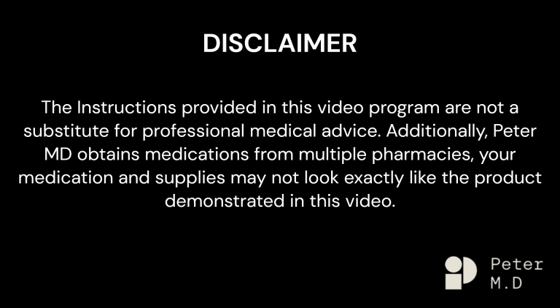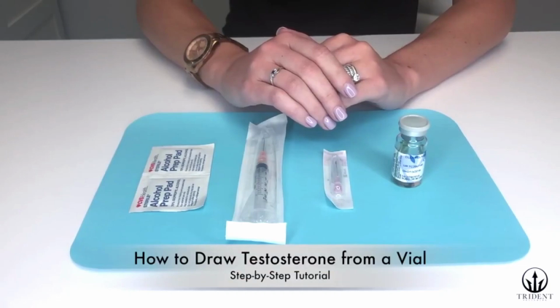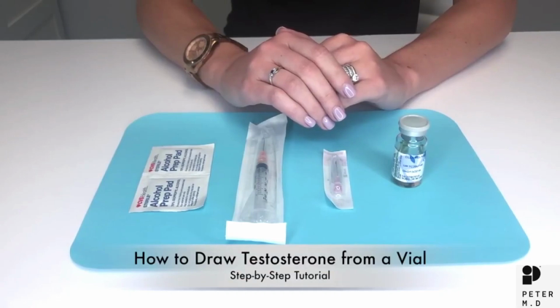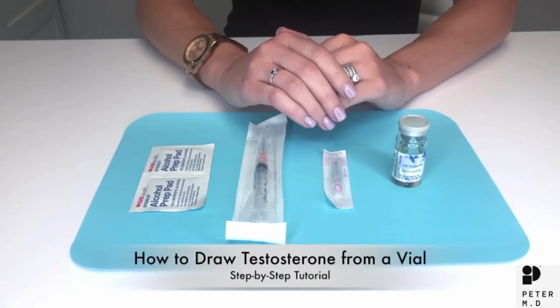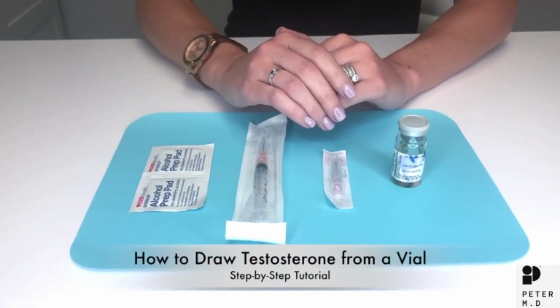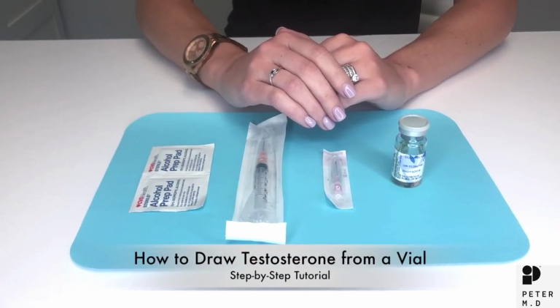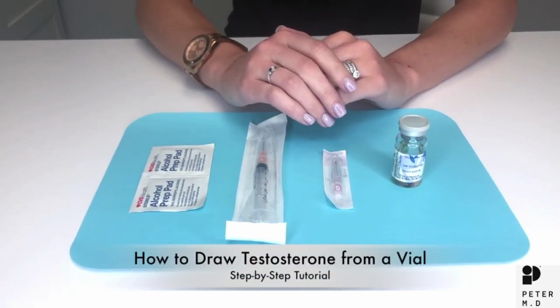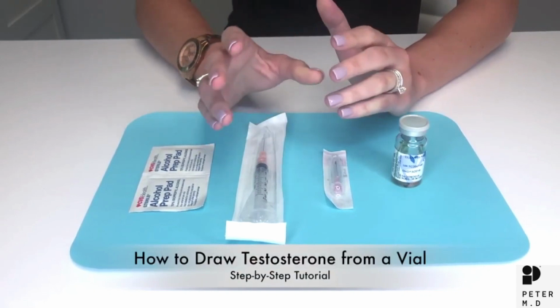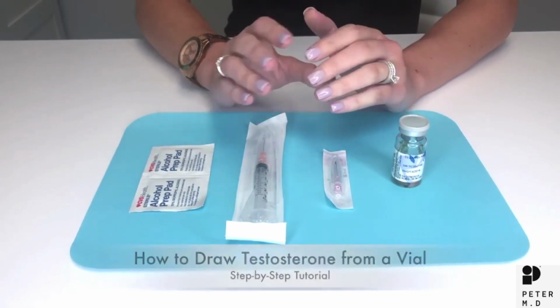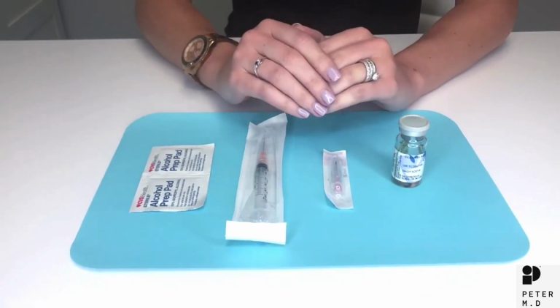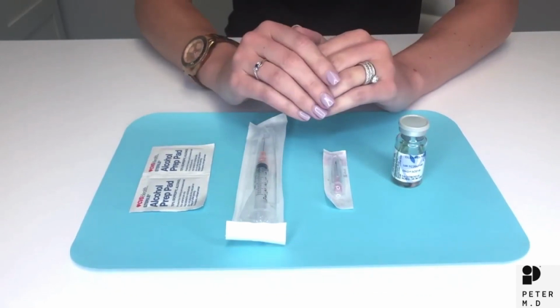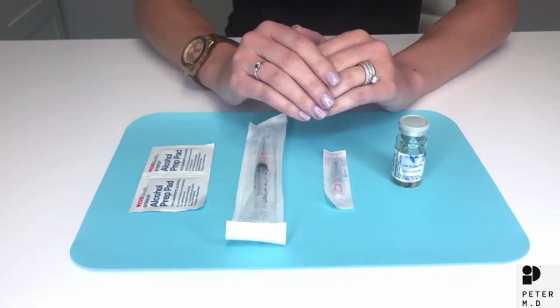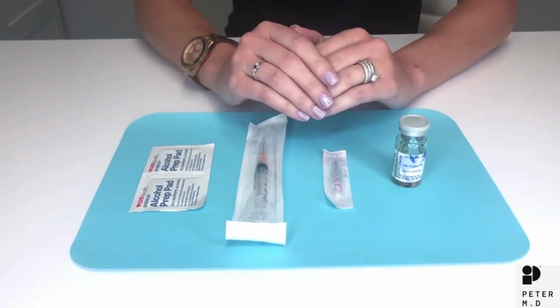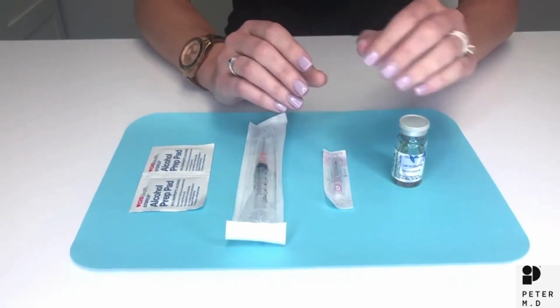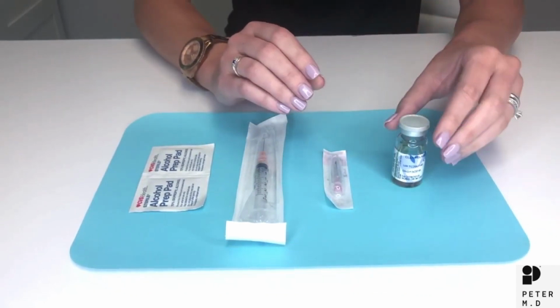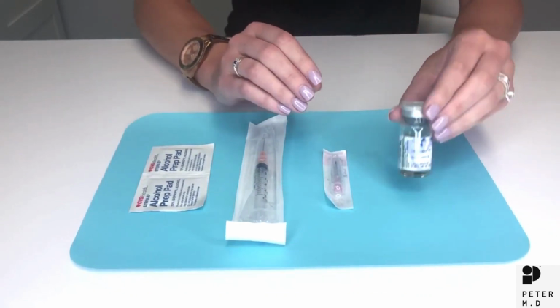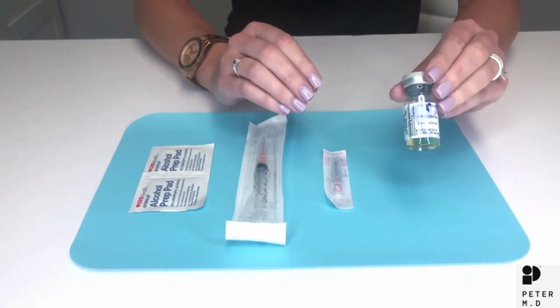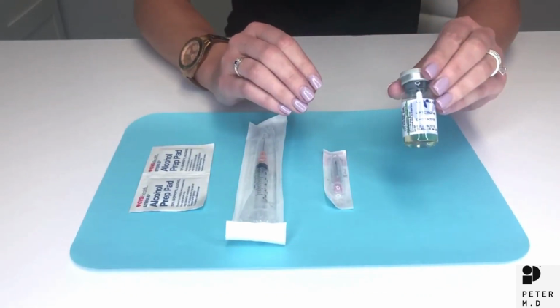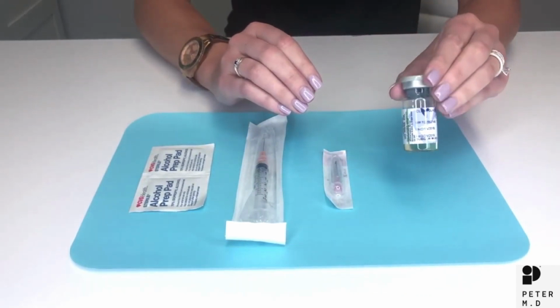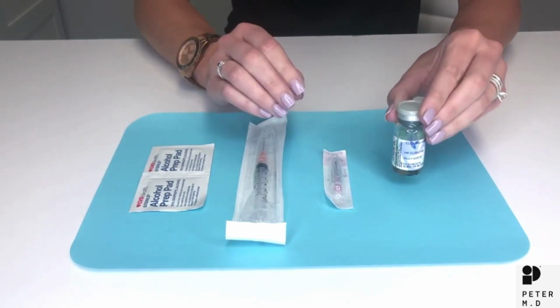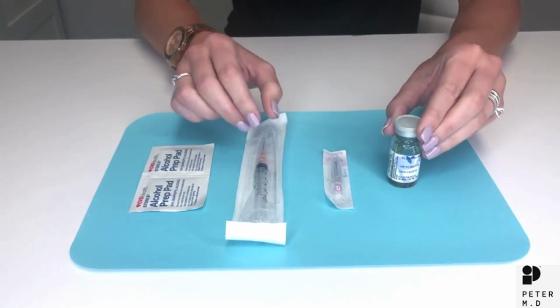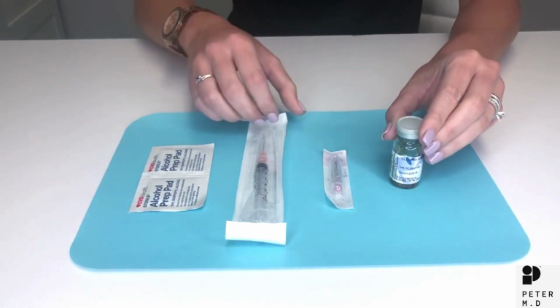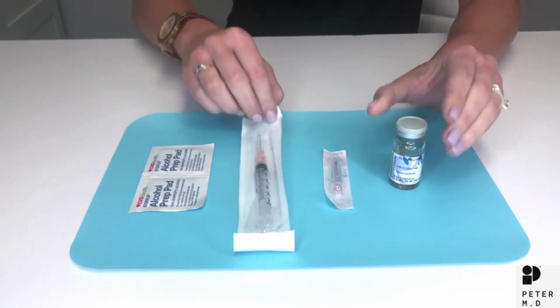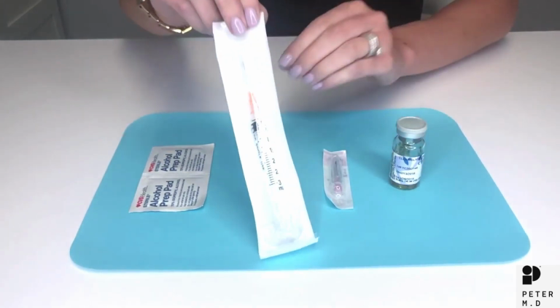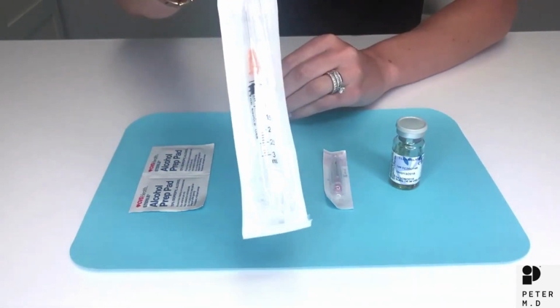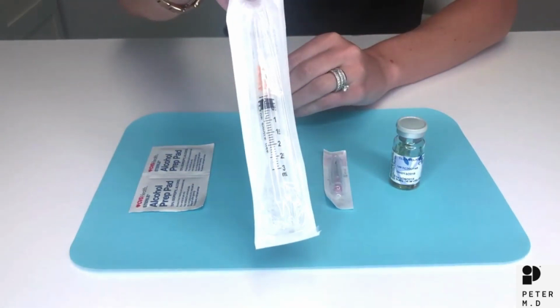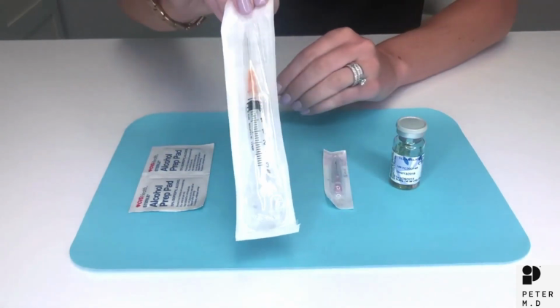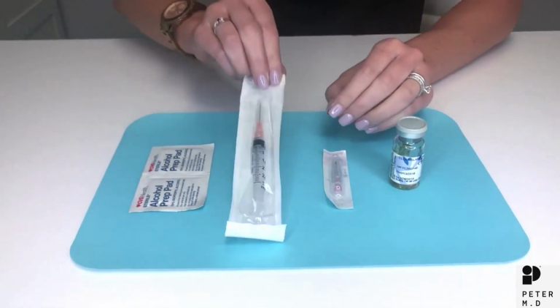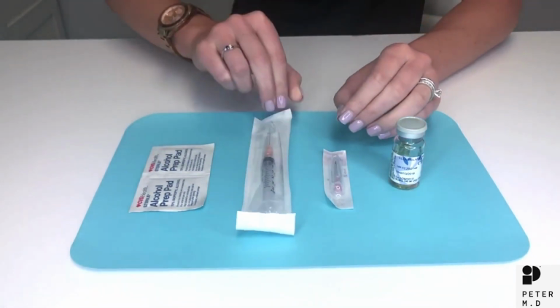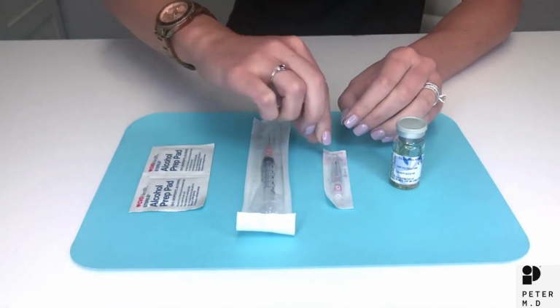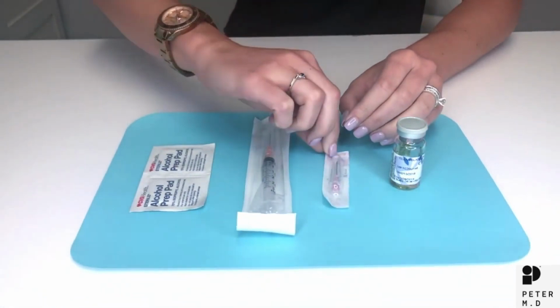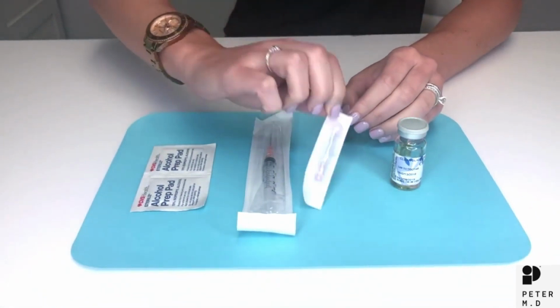How to draw up testosterone. When you first receive your testosterone package you will see your testosterone vial, the injection syringe, and the drawing needle.